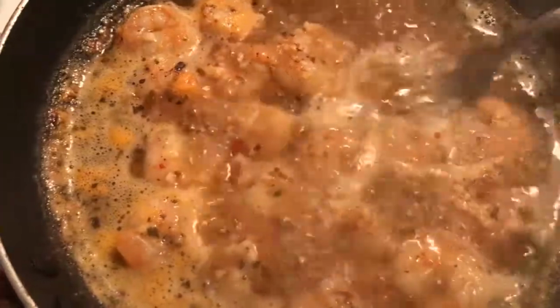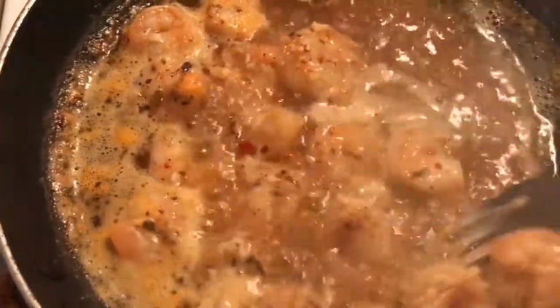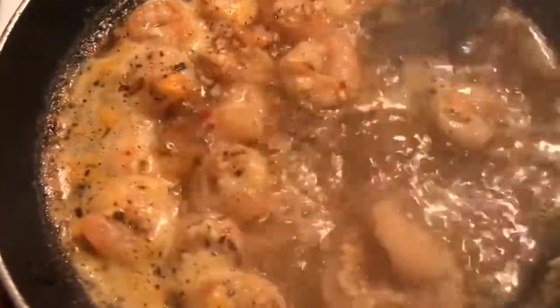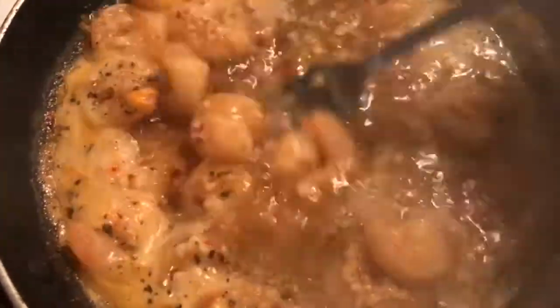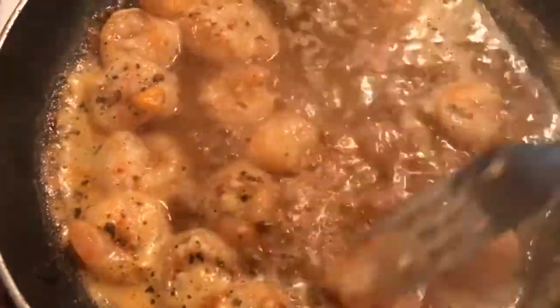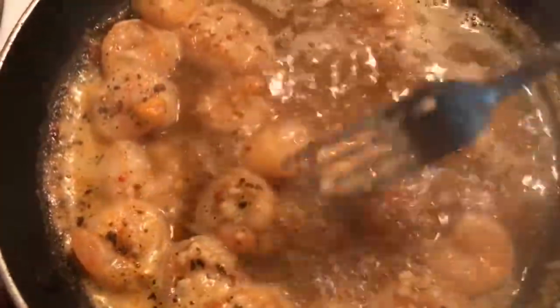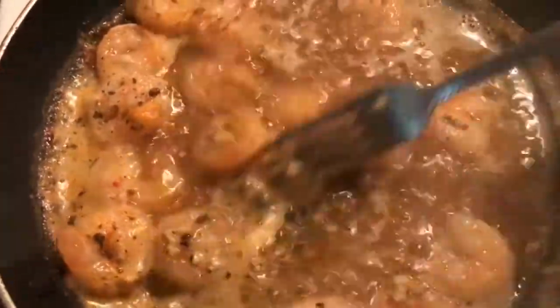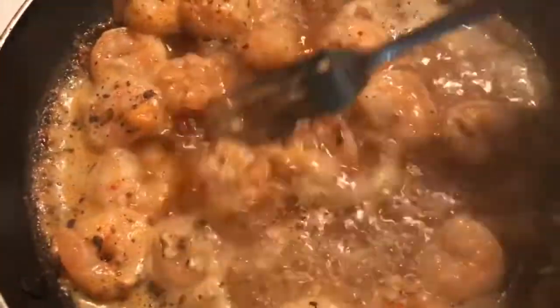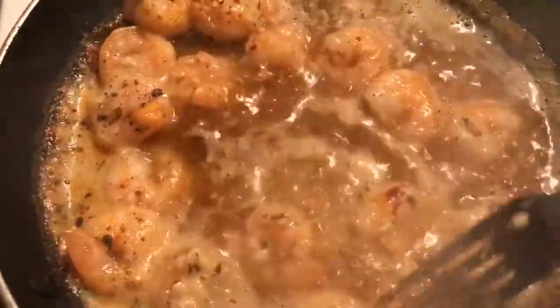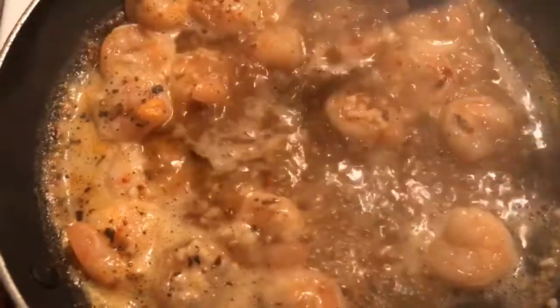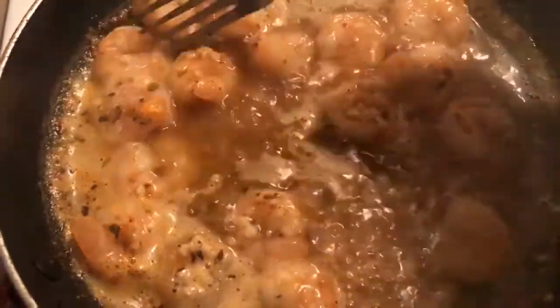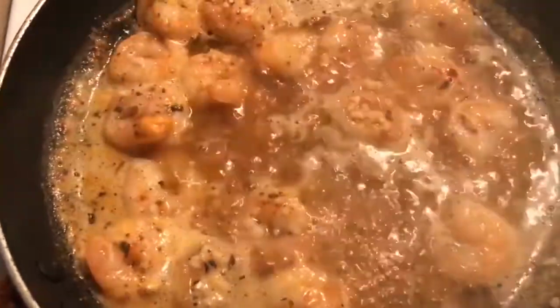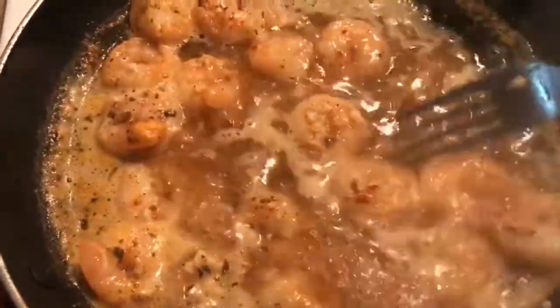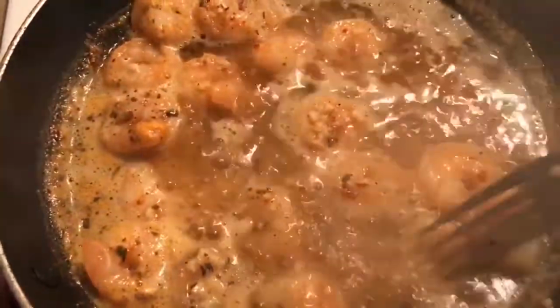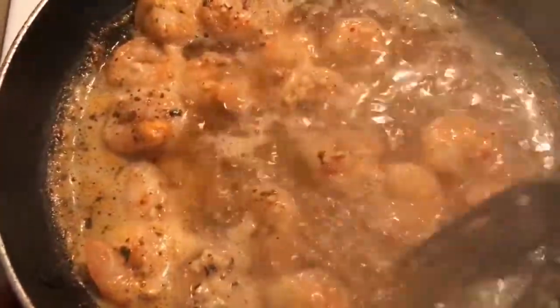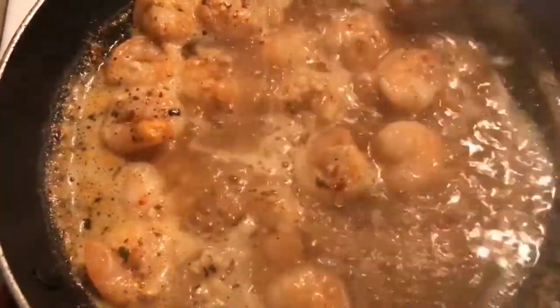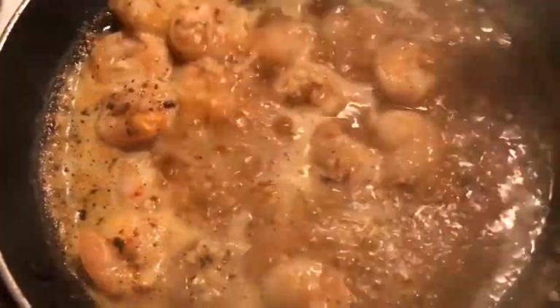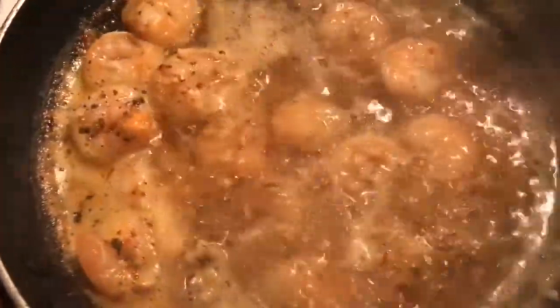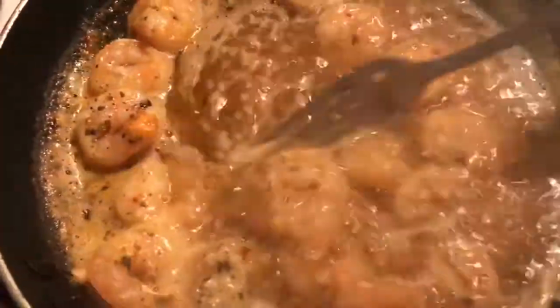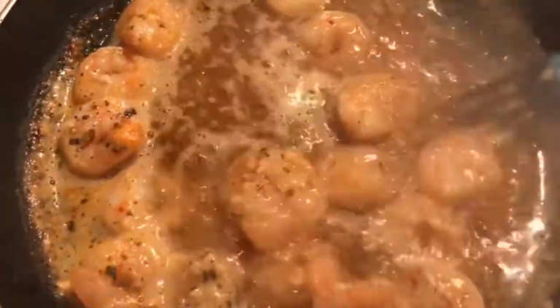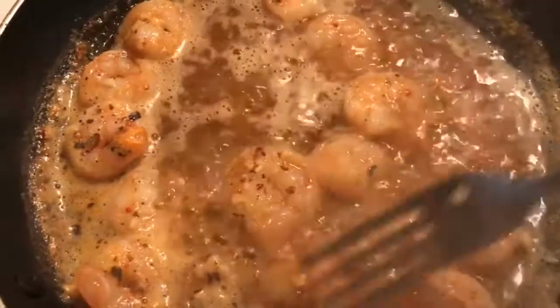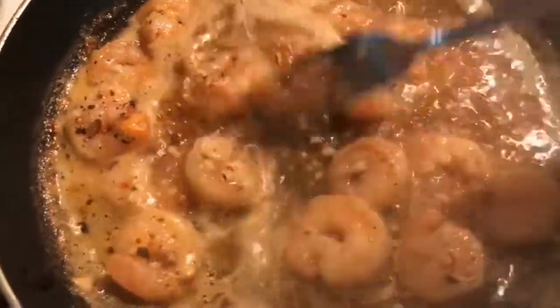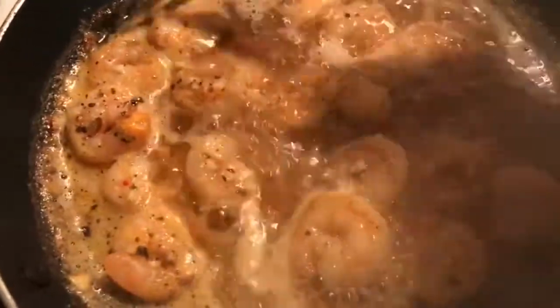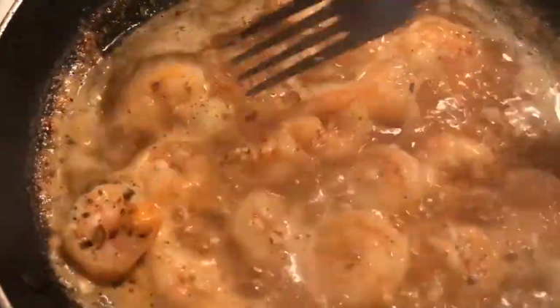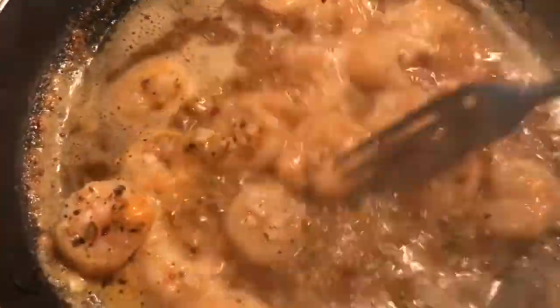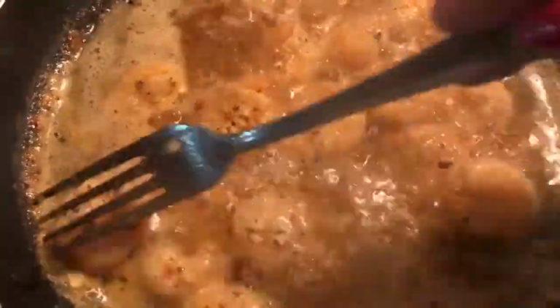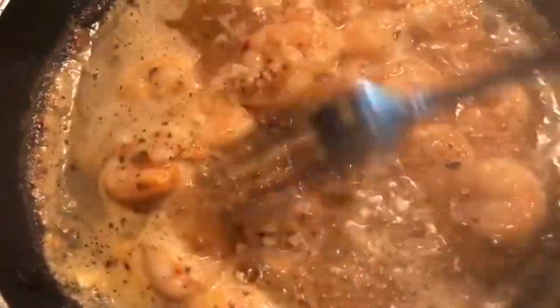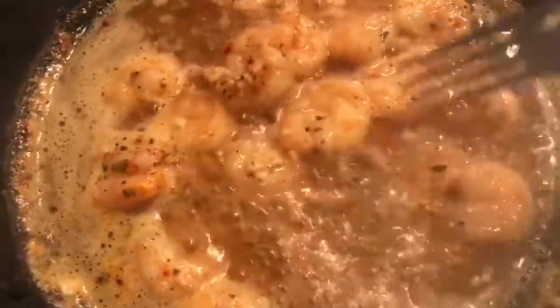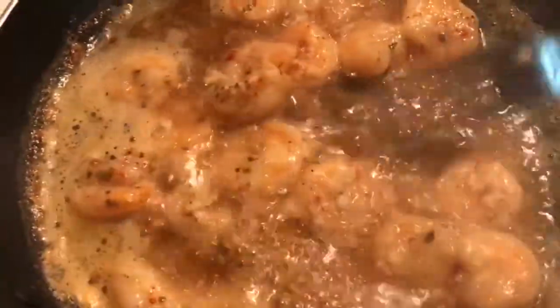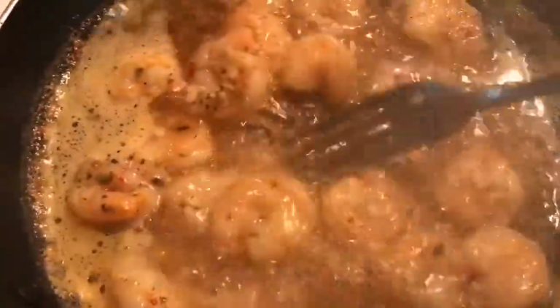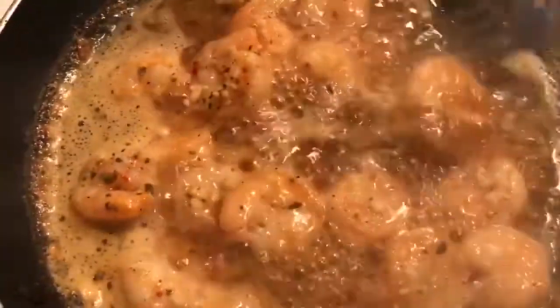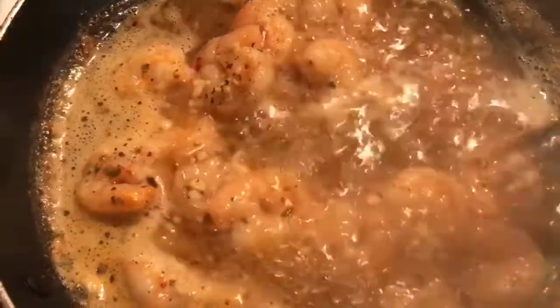Hey guys, this is a shrimp. Put some minced garlic in it, some other seasonings, a little crushed red pepper, some butter sauce. This is going to go in the alfredo for my son.